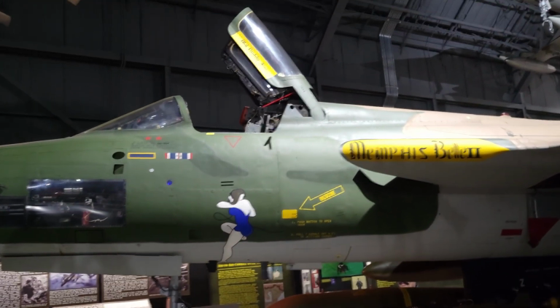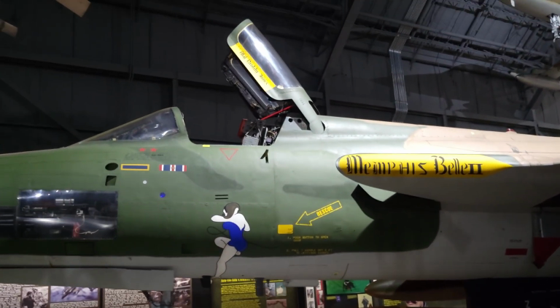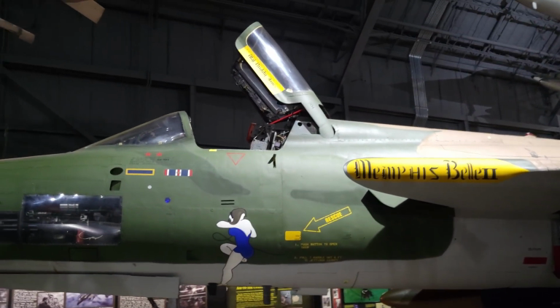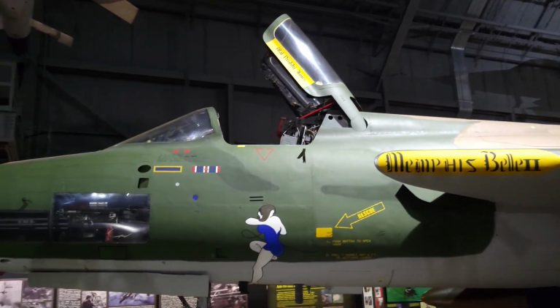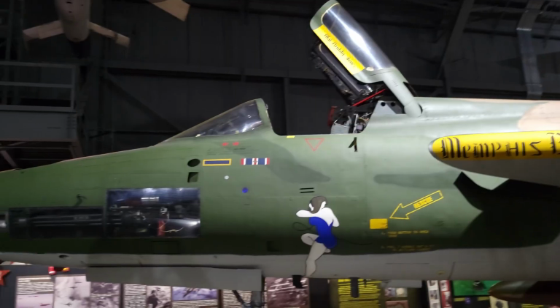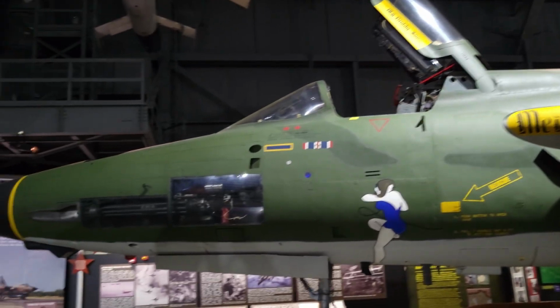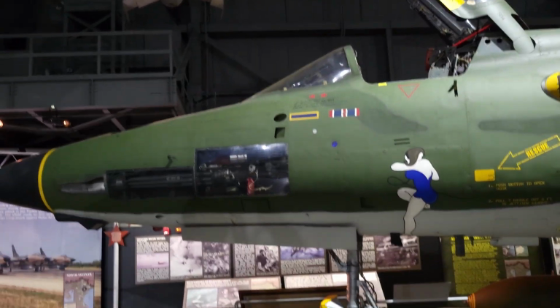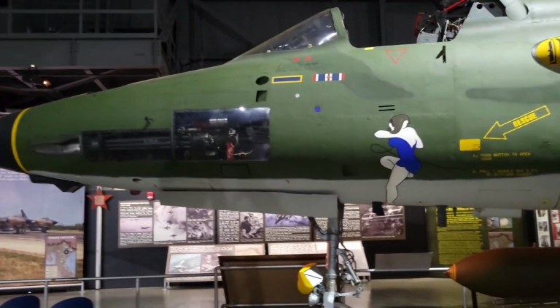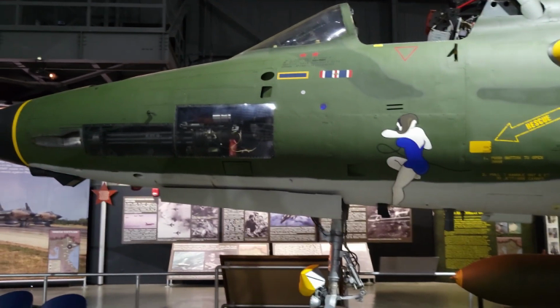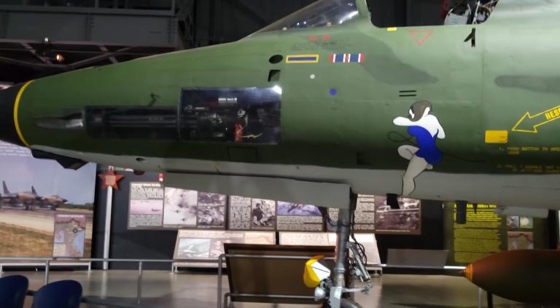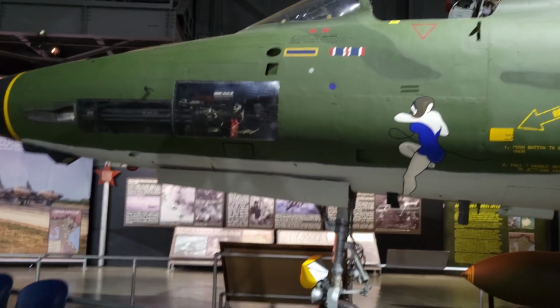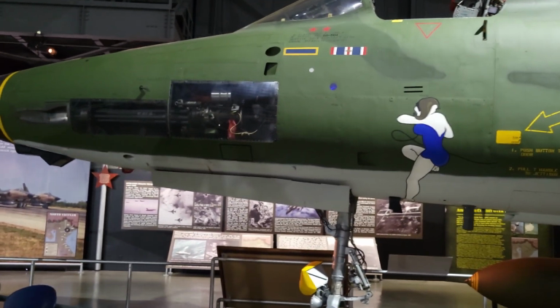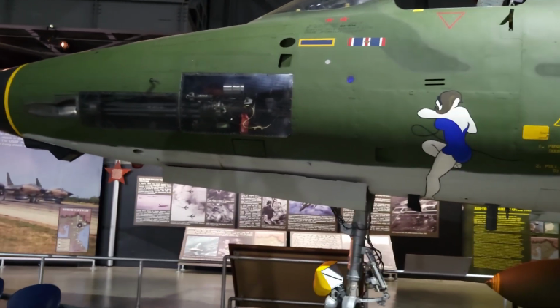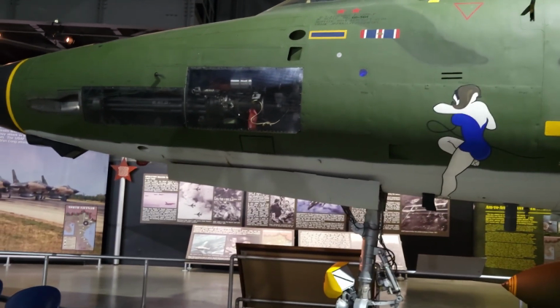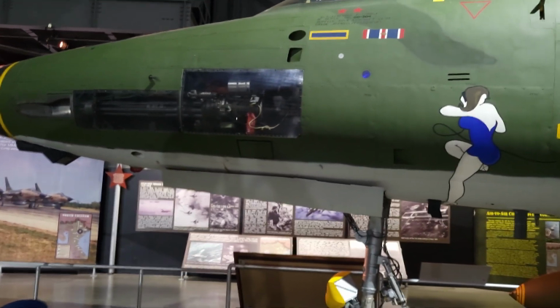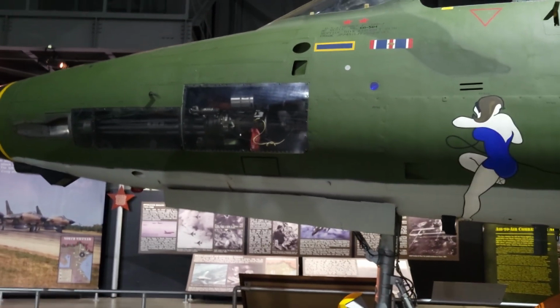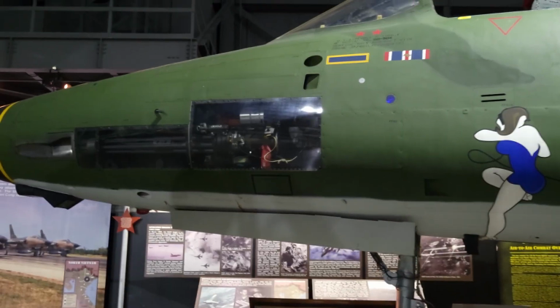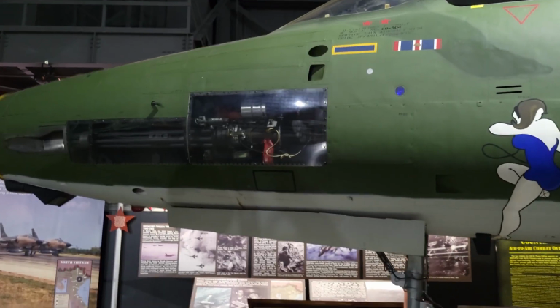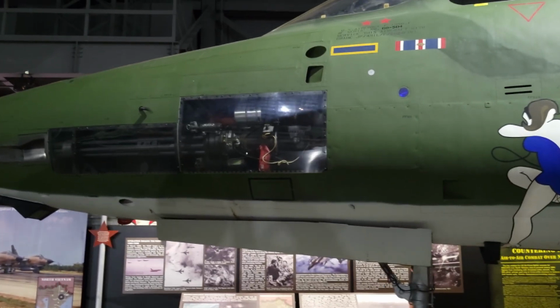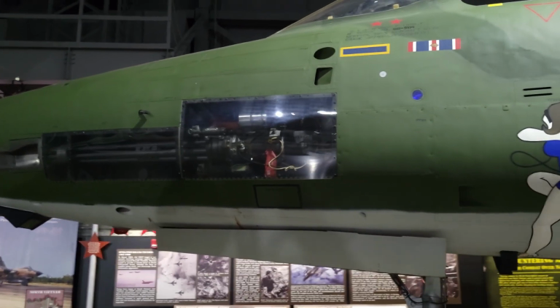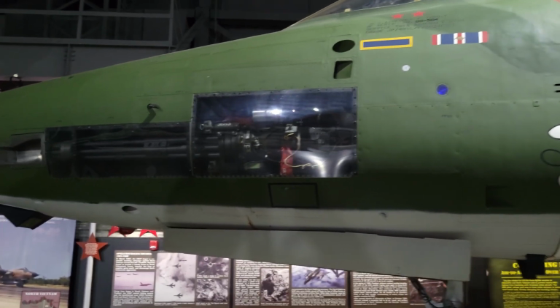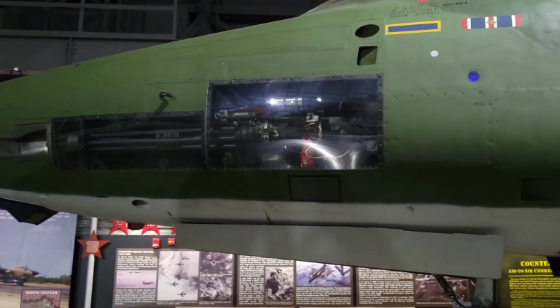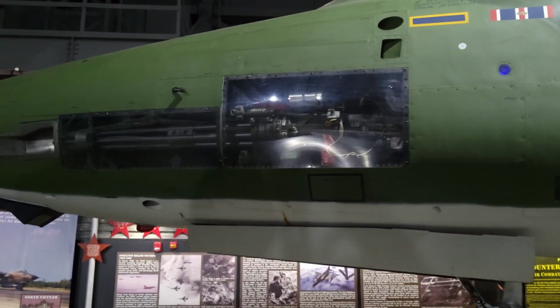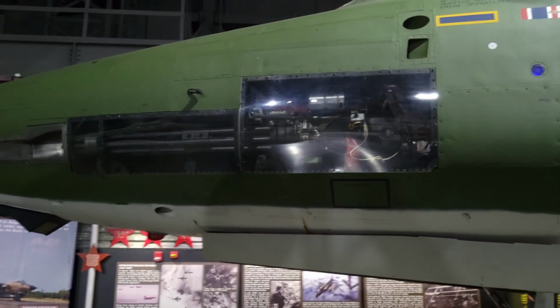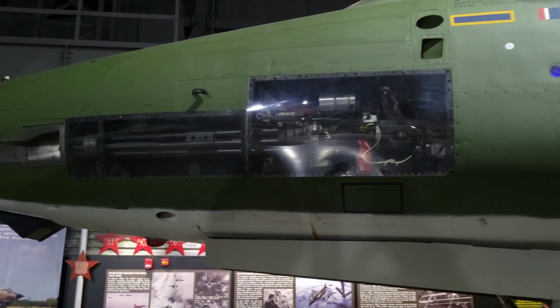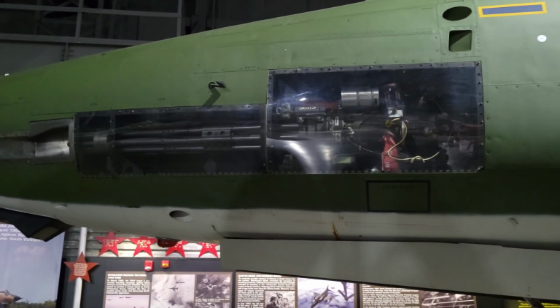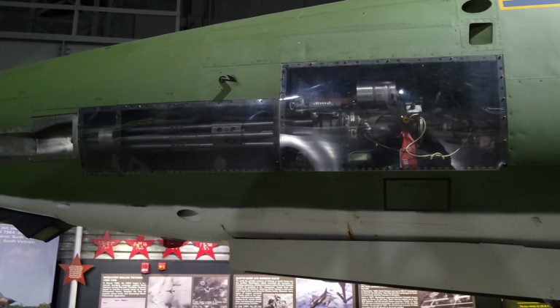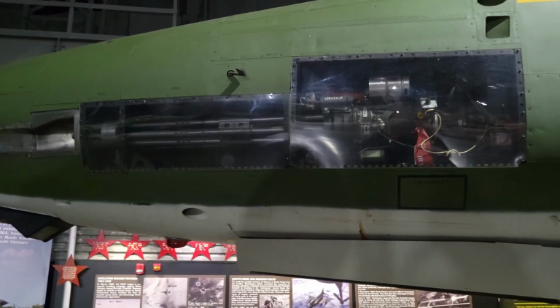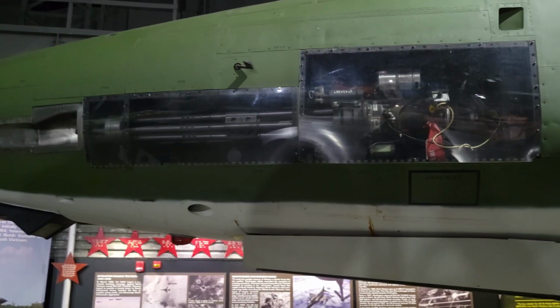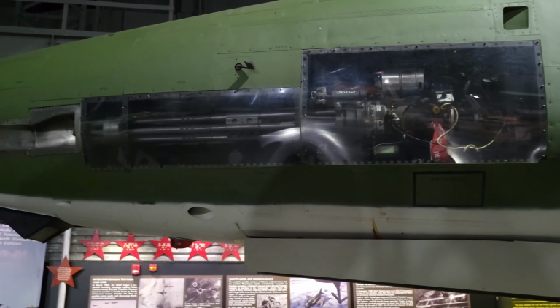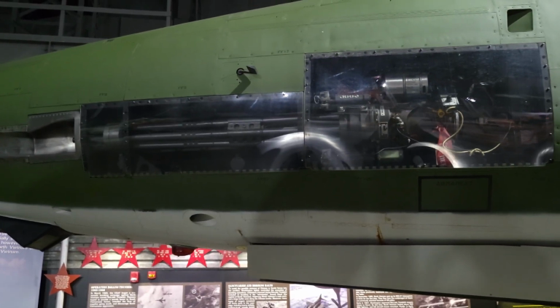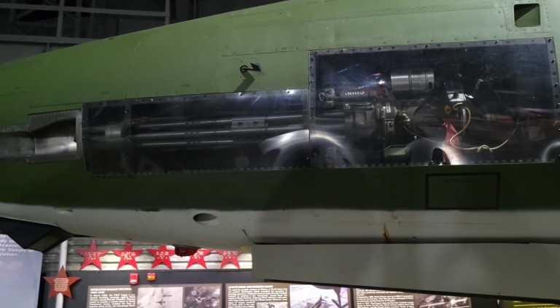The first production model was accepted in 1957. They soon further improved it and developed the F-105D, which had its first flight in 1959, and most of the F-105s would be made to that D standard.